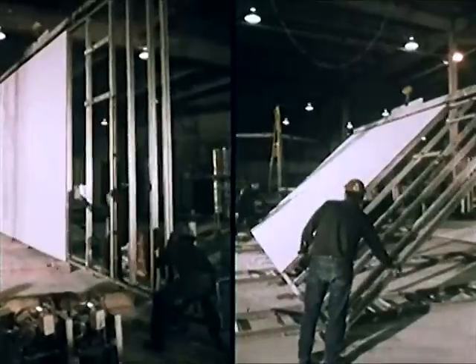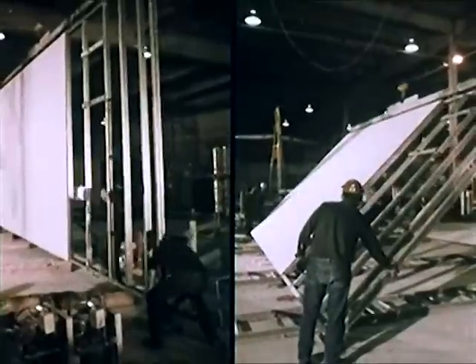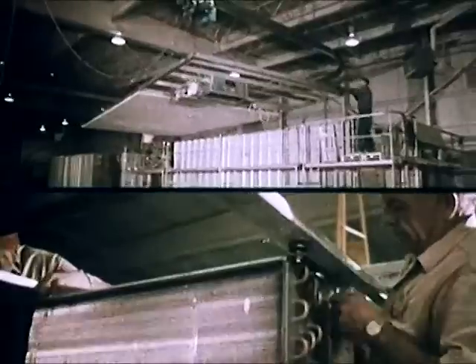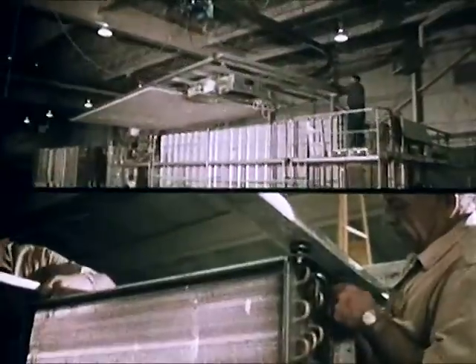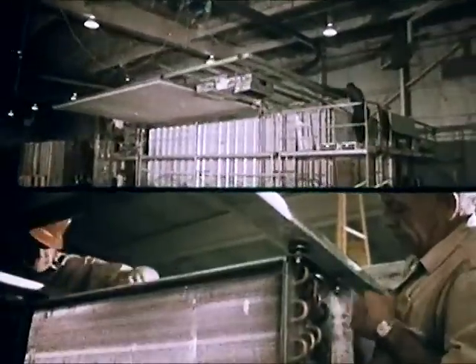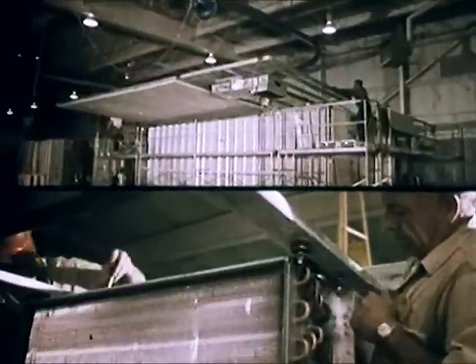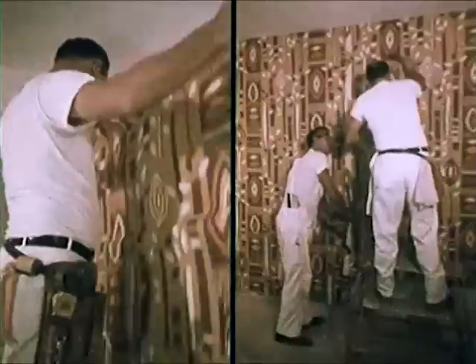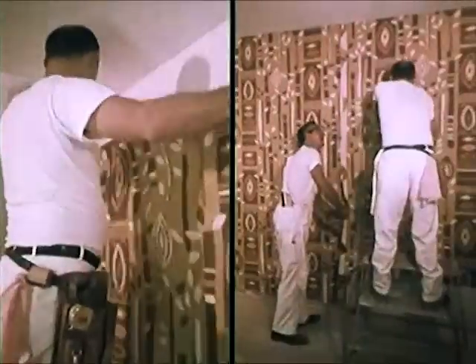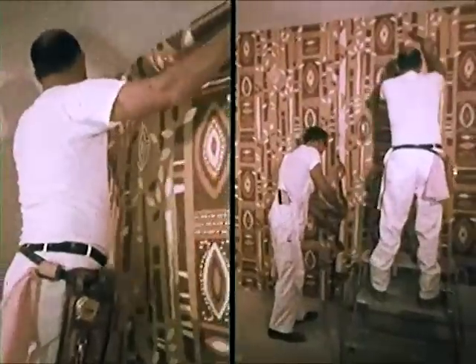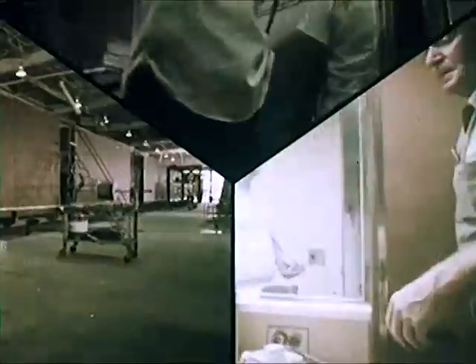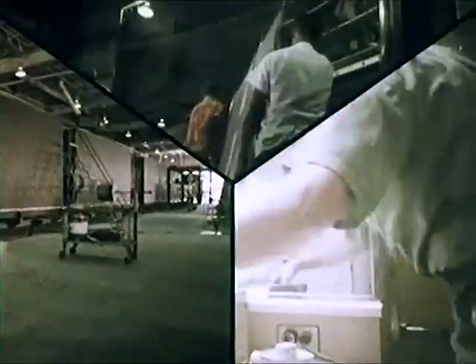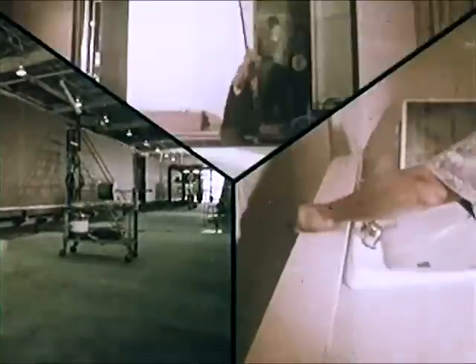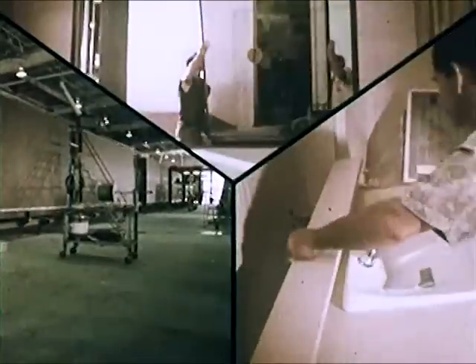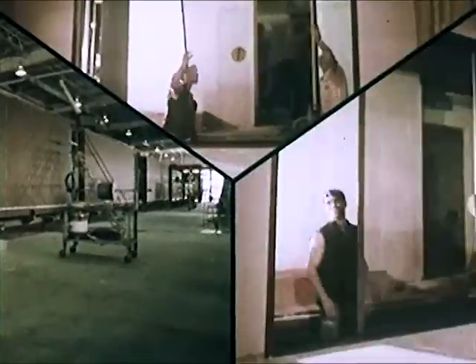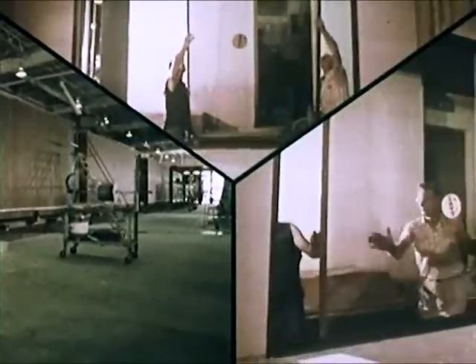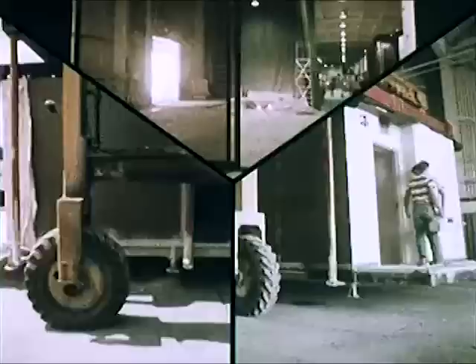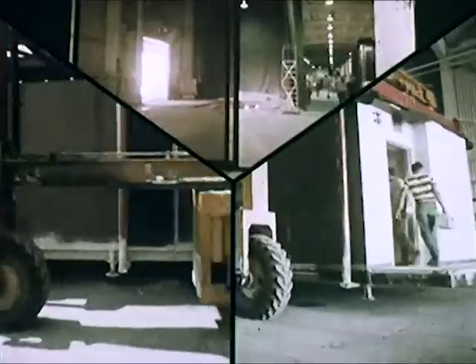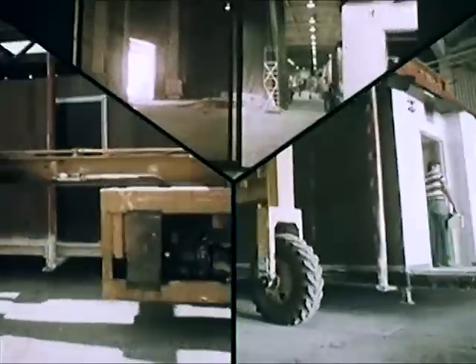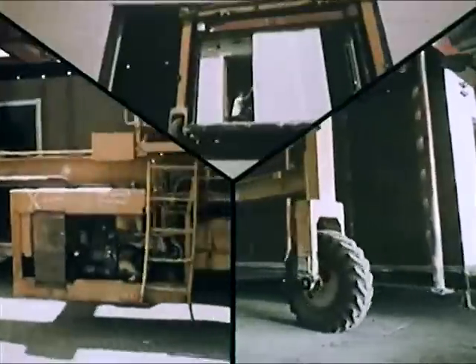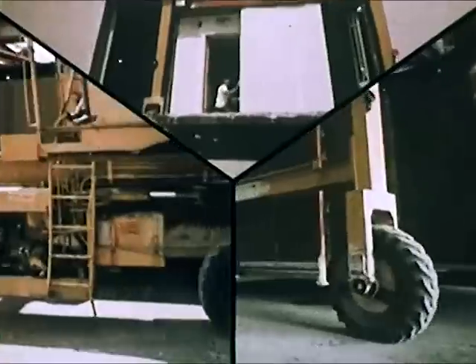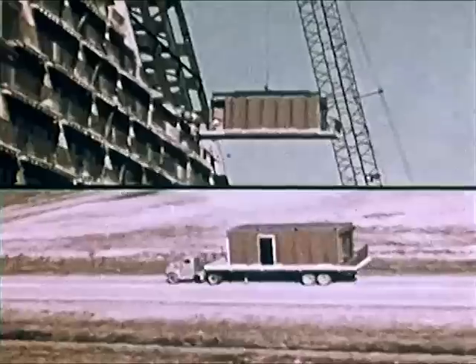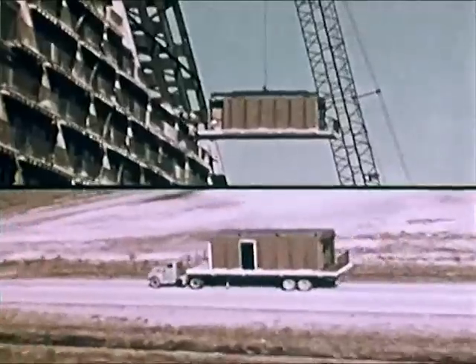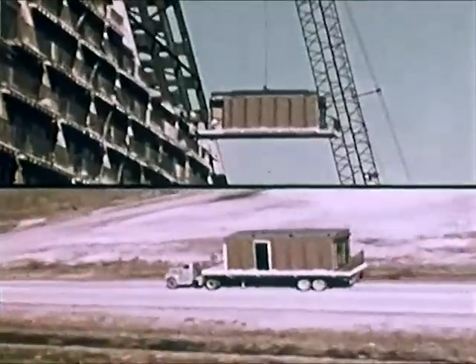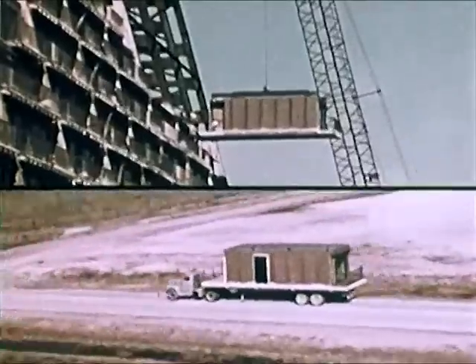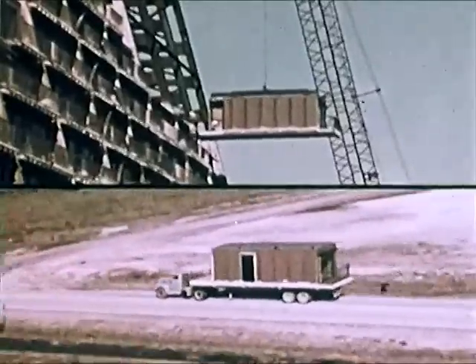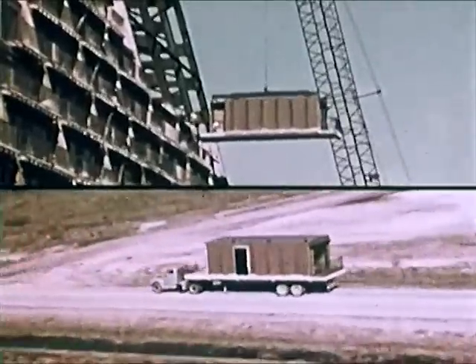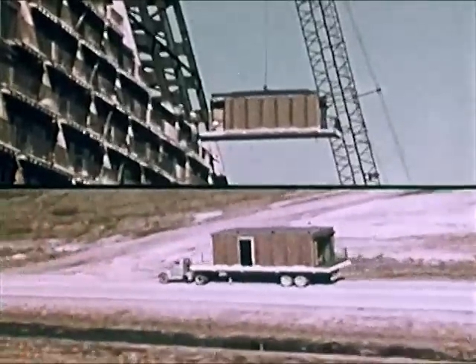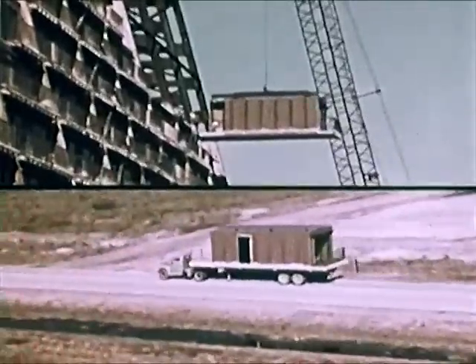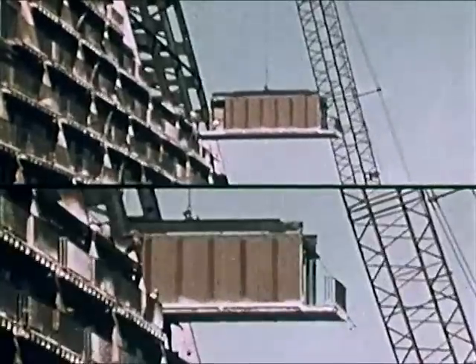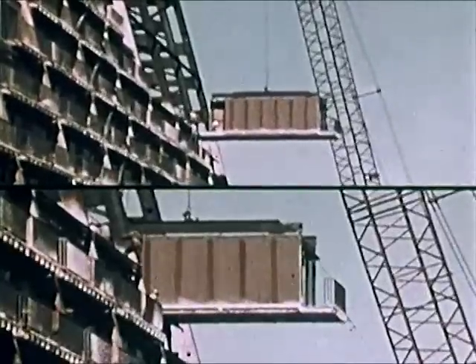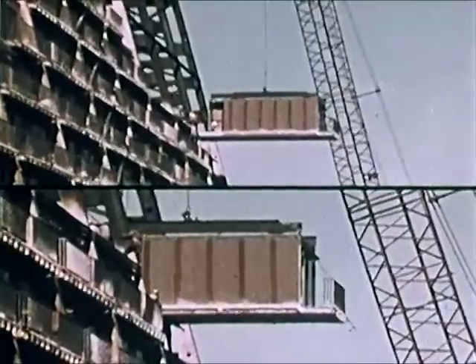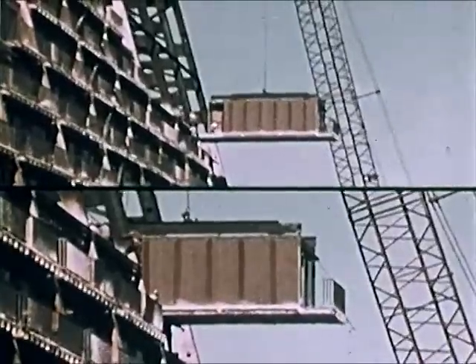Next, the ceiling with air conditioning built right in. Then wall covering, a complete bath, even sliding doors. When the units leave the factory, they're trucked to the site and fitted into this 14-story frame like drawers into a chest.